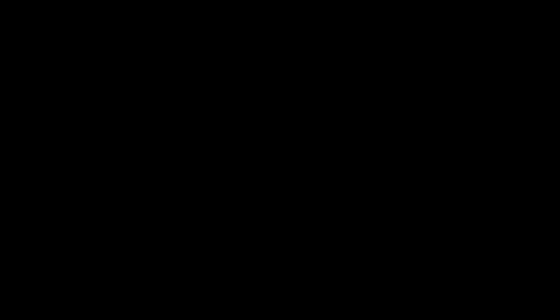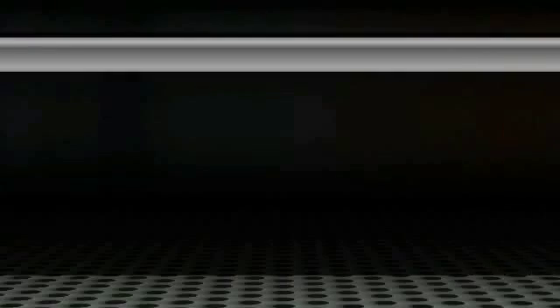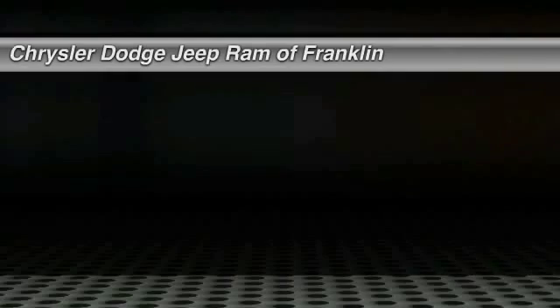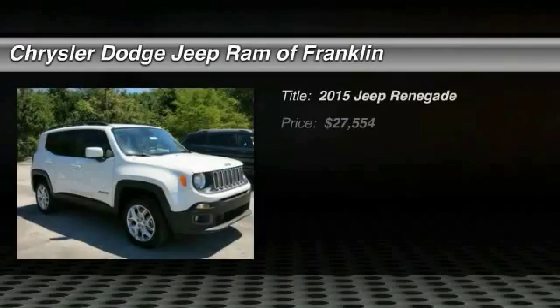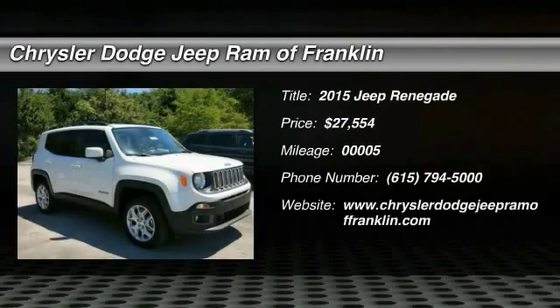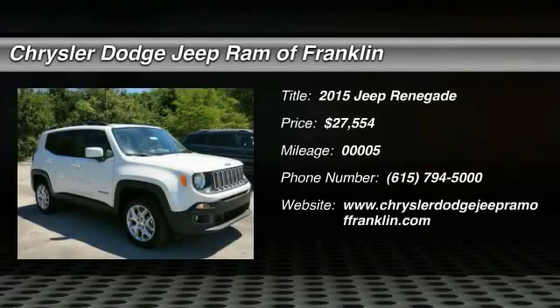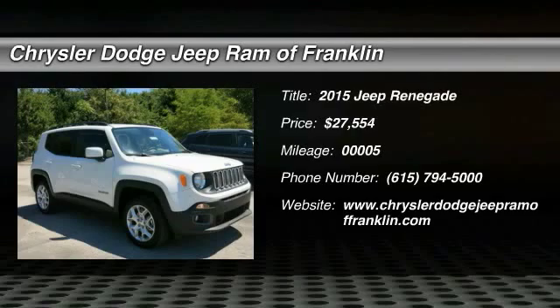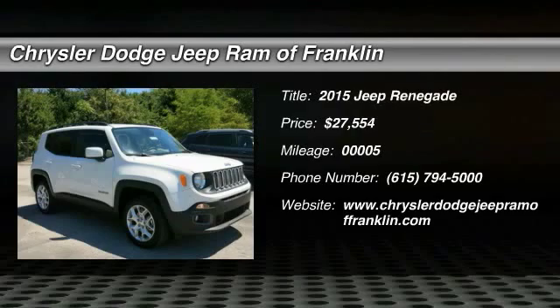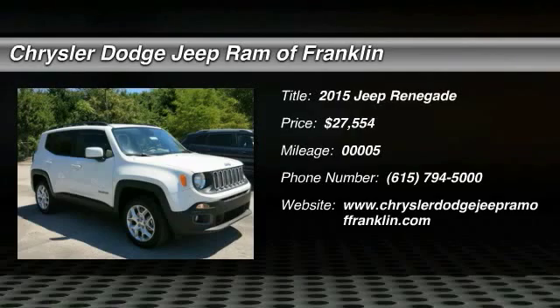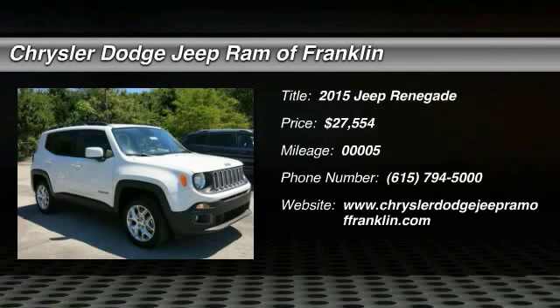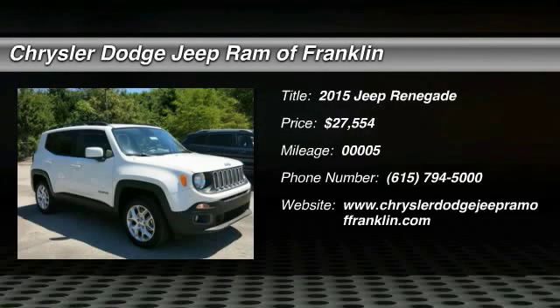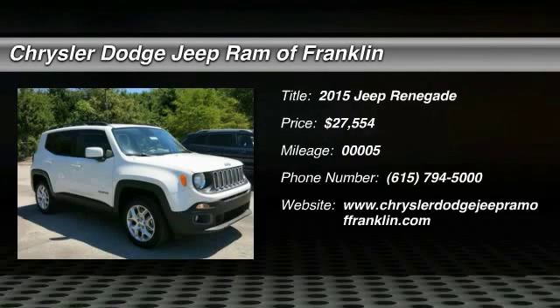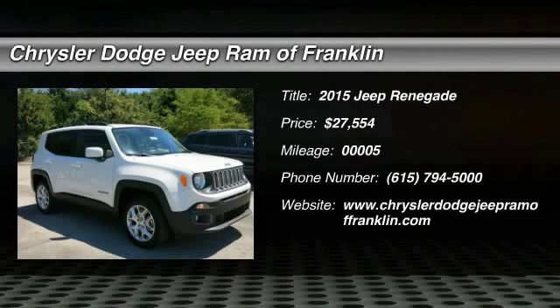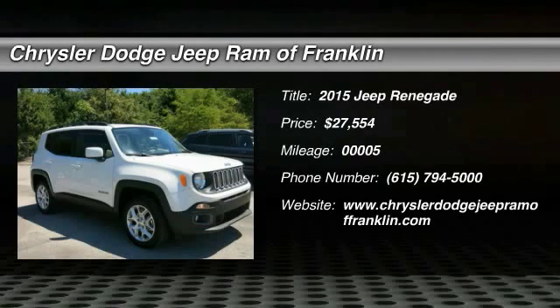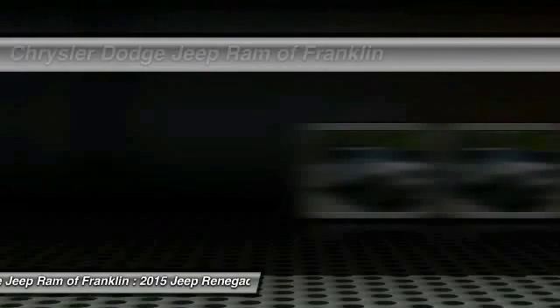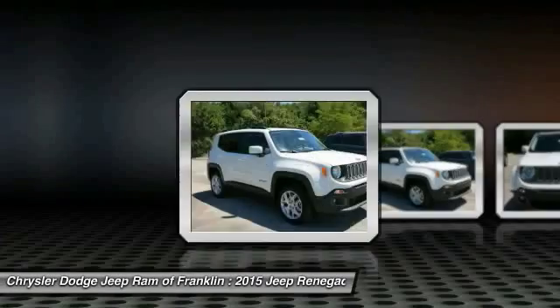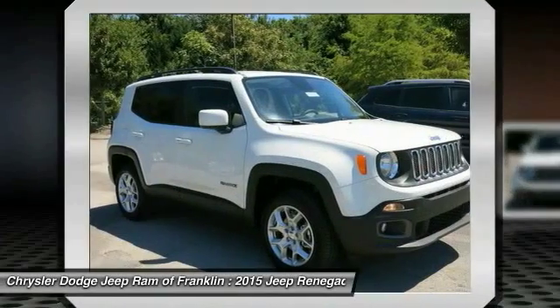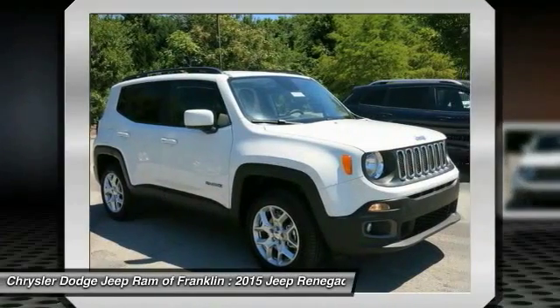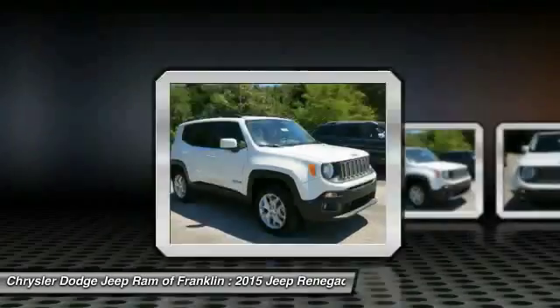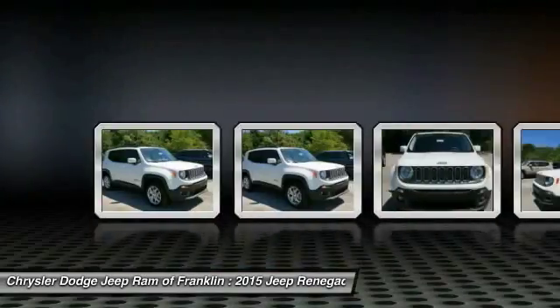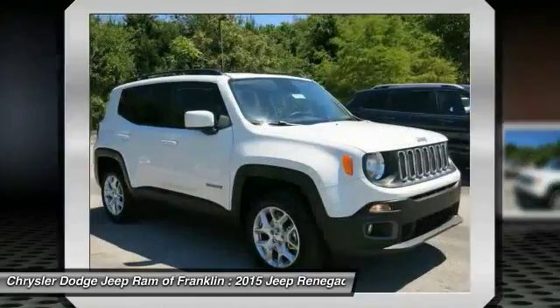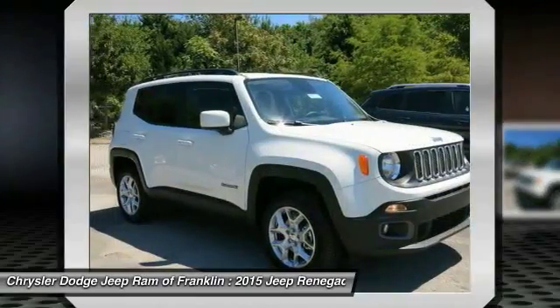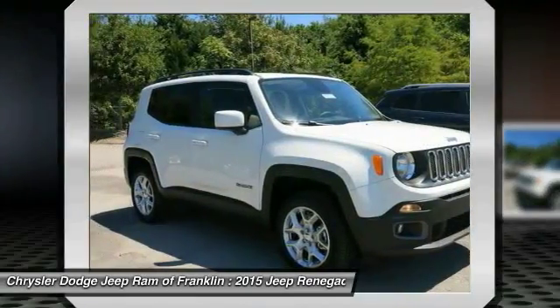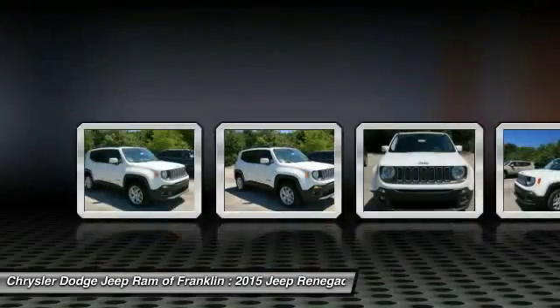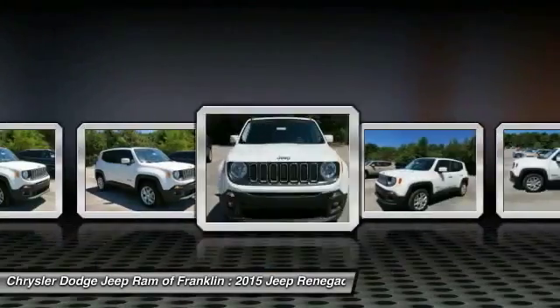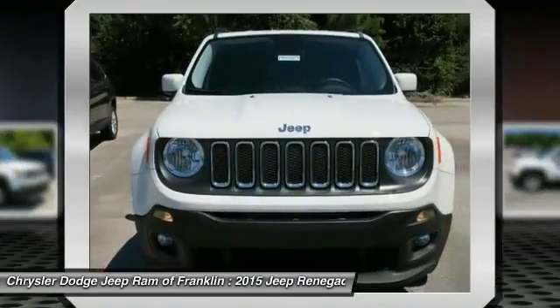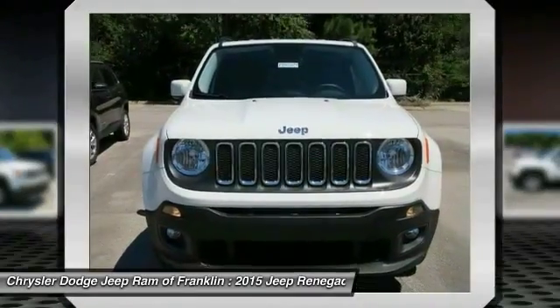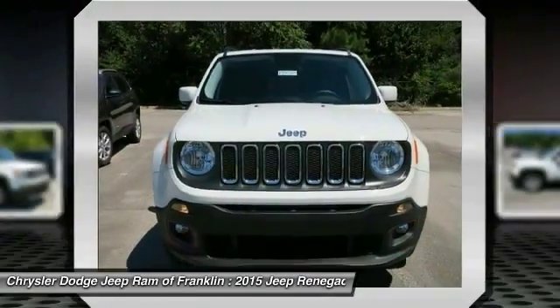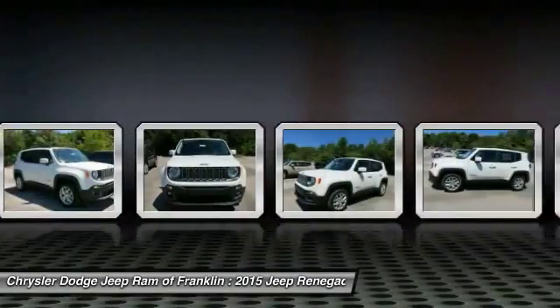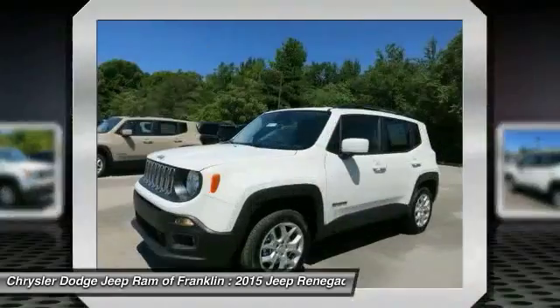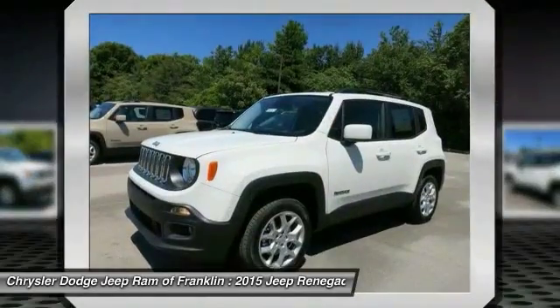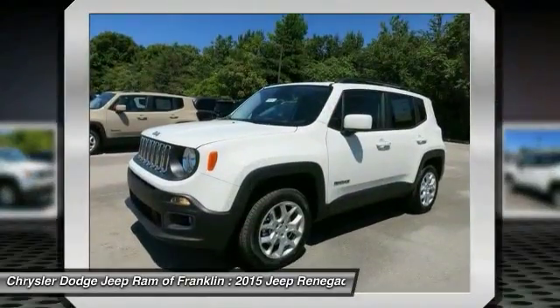The 2015 Jeep Renegade offers full-size capability built in a smaller SUV. The Jeep Renegade is an incredible combo of smart technology, cool colors, and innovative materials.